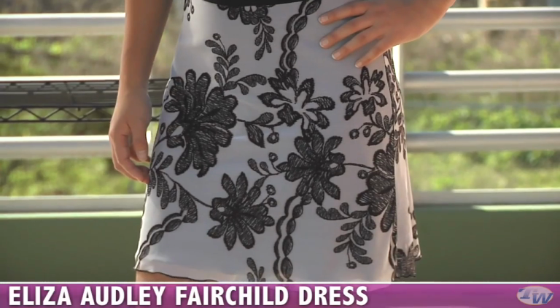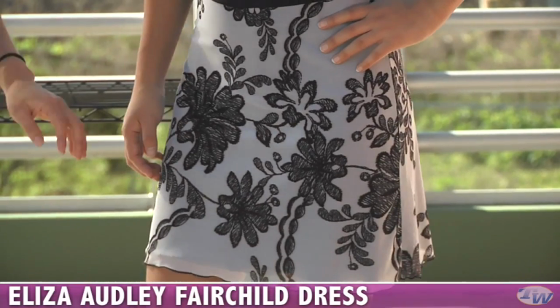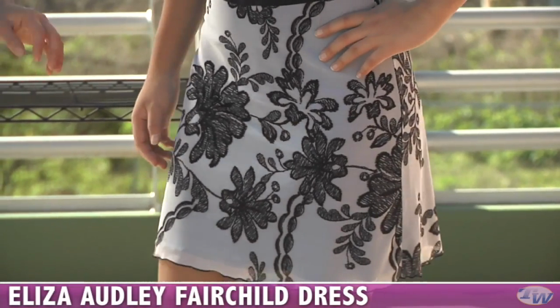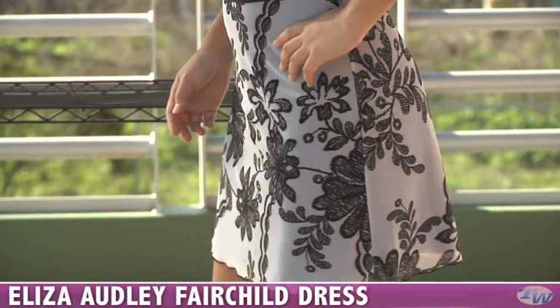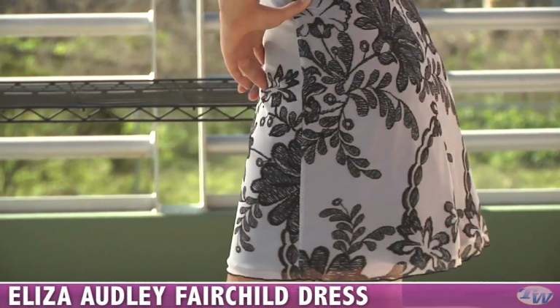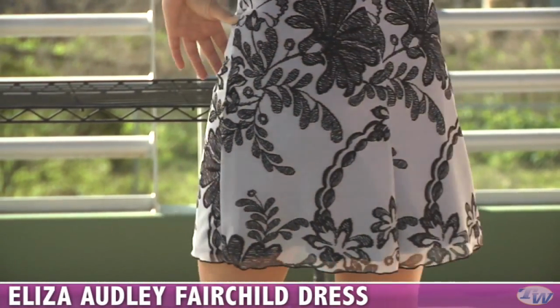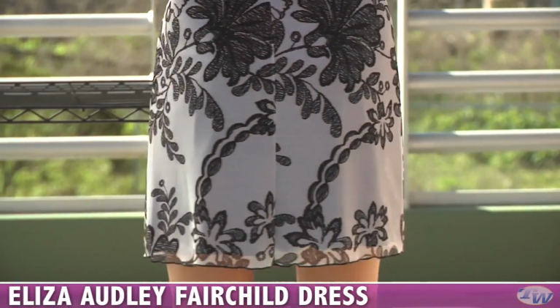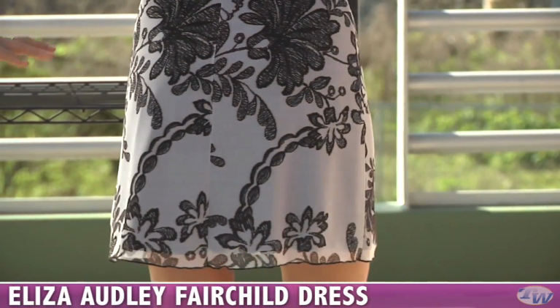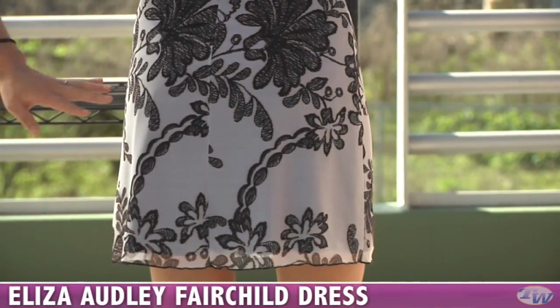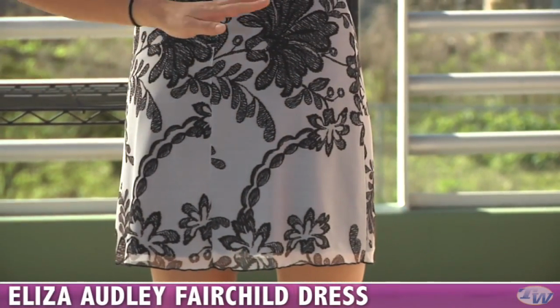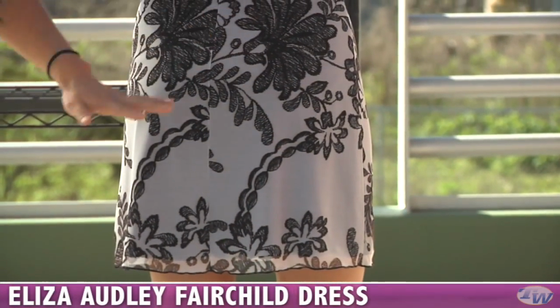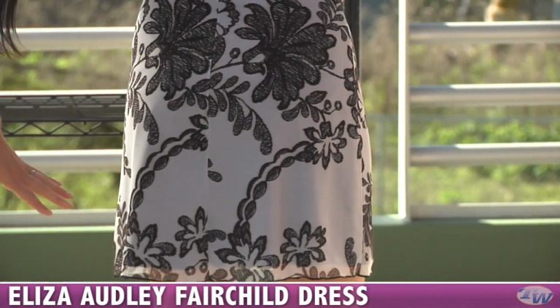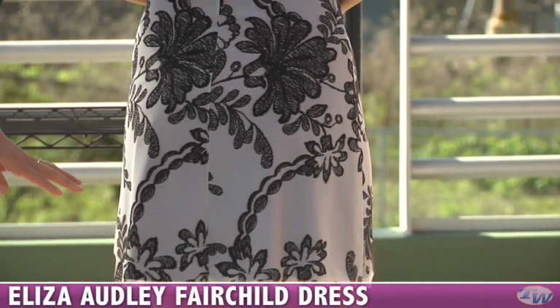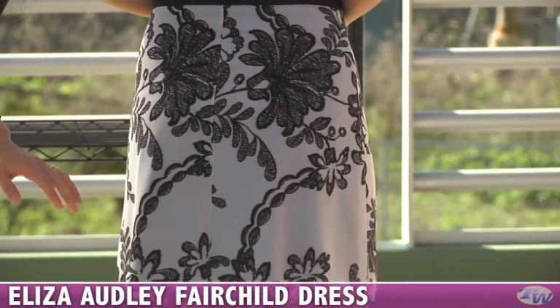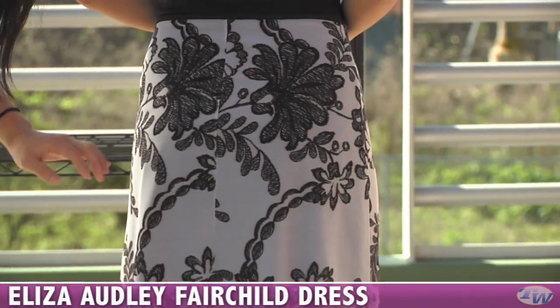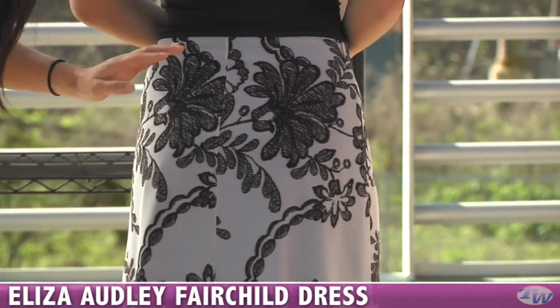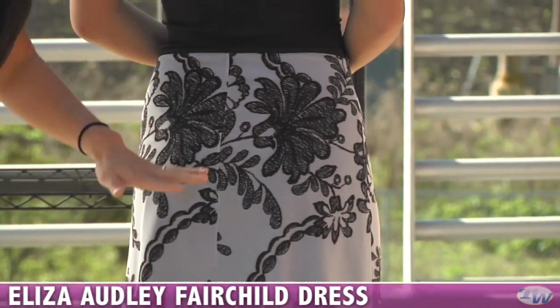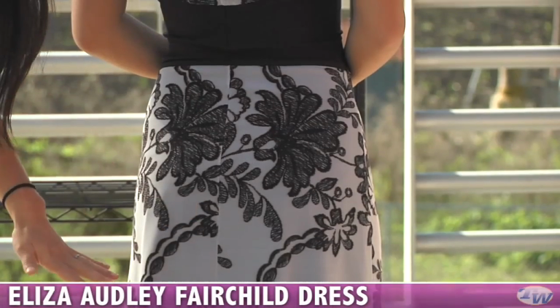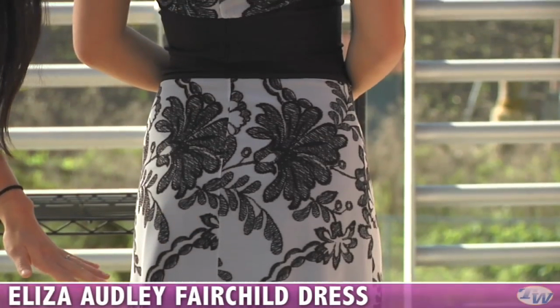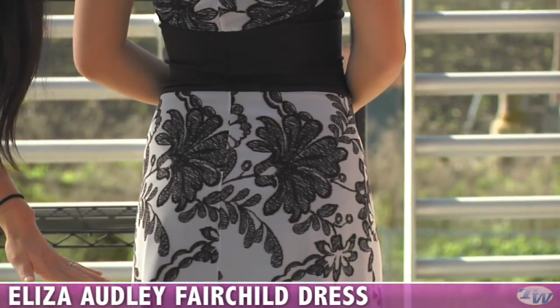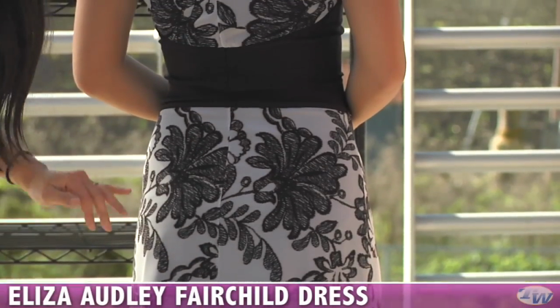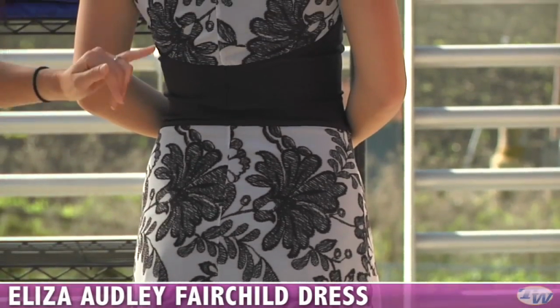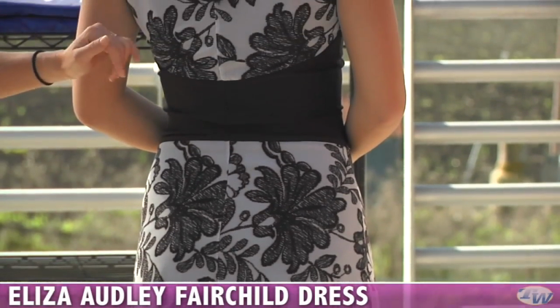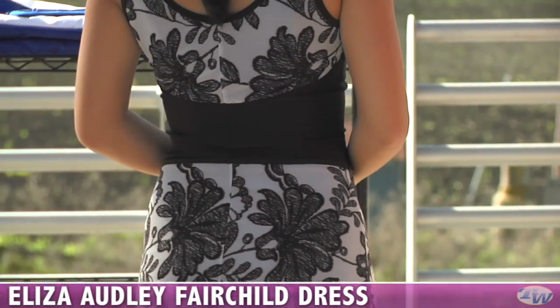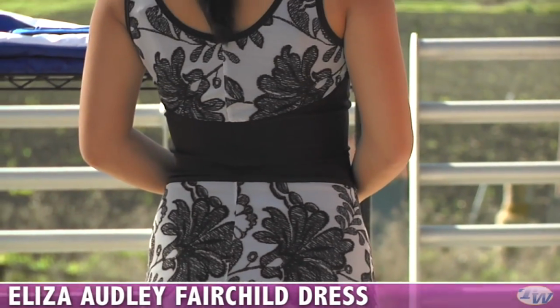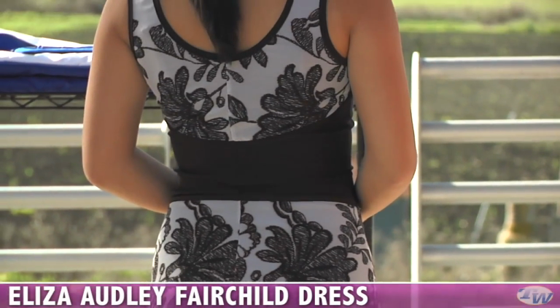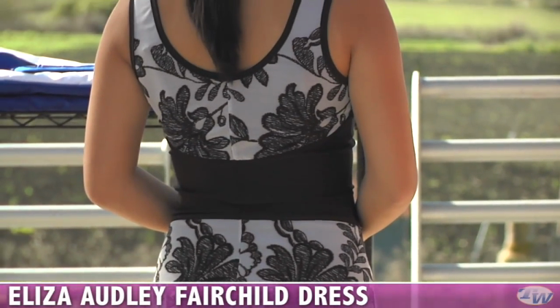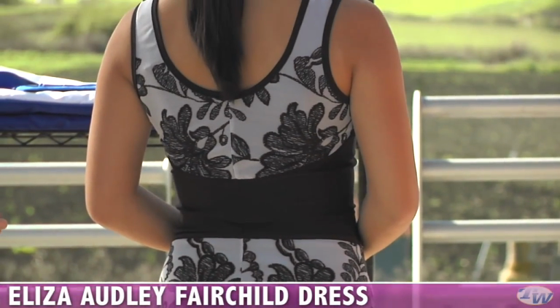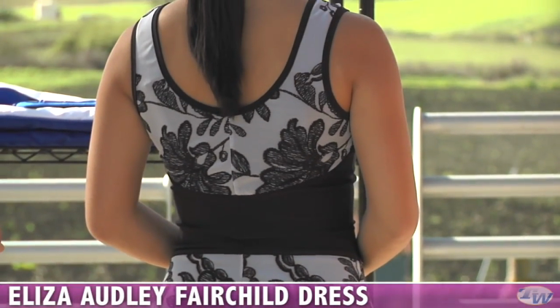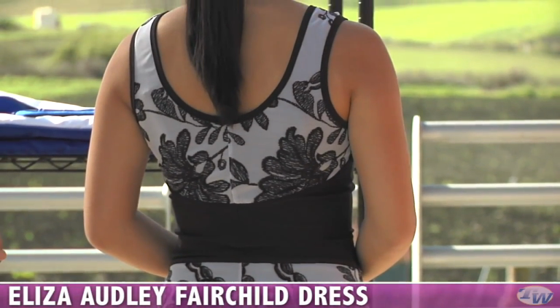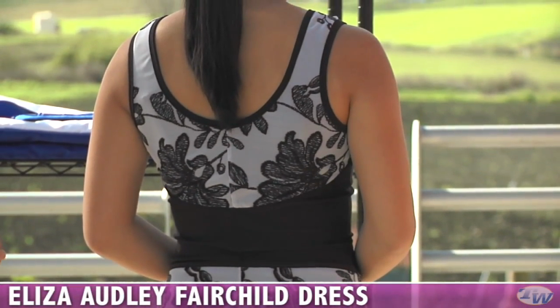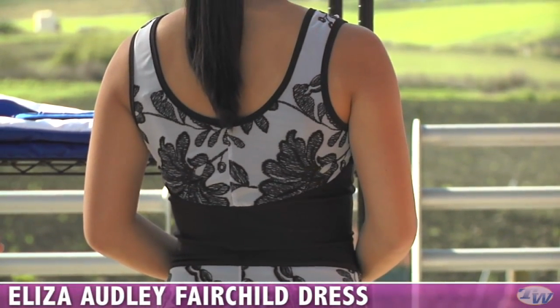And on the back side, you can see the skirt mesh overlay just goes all the way to the back and you get another pop of that mesh overlay on the top portion.